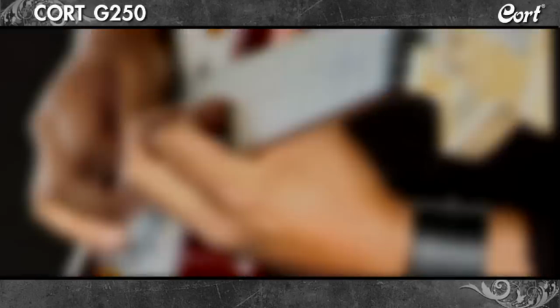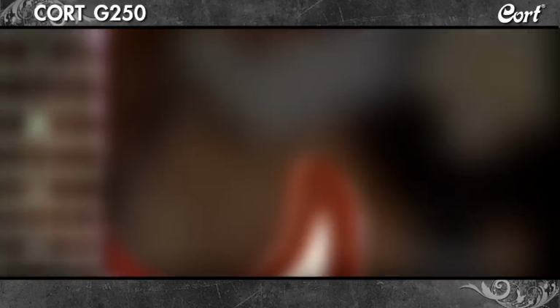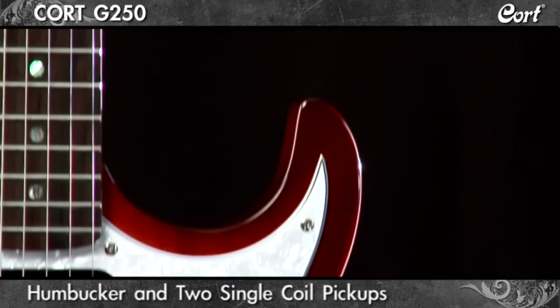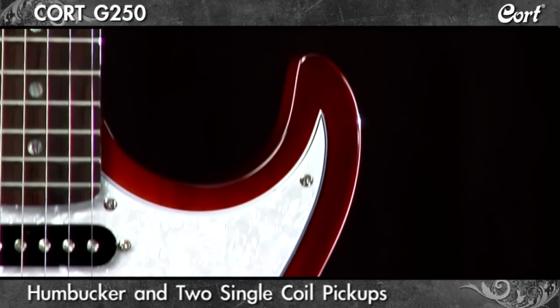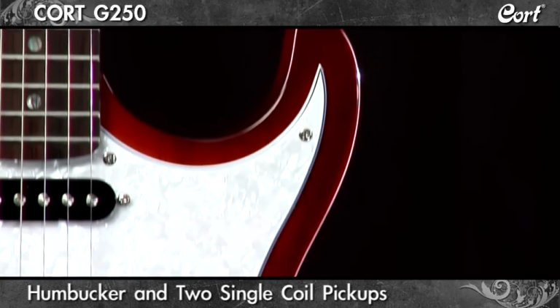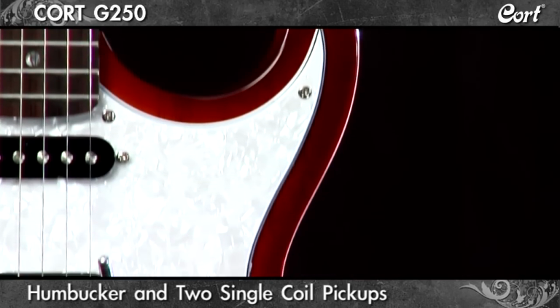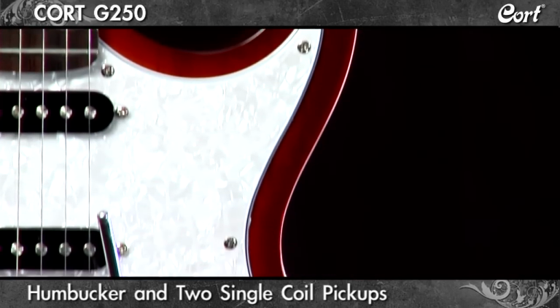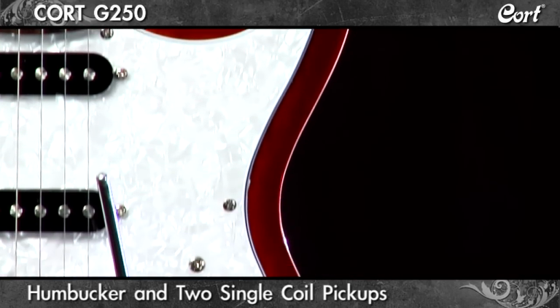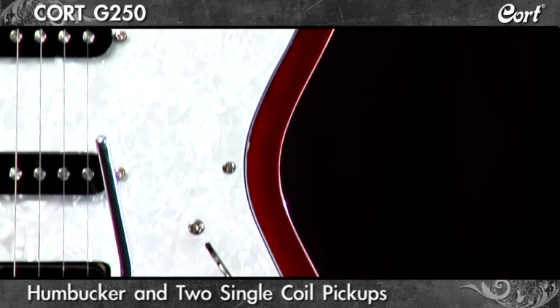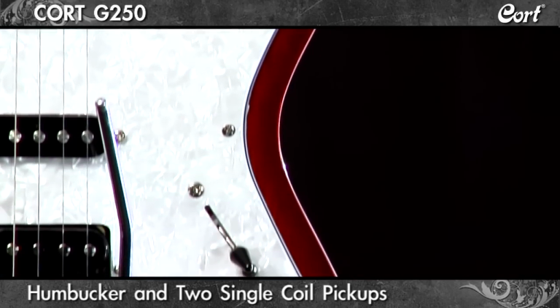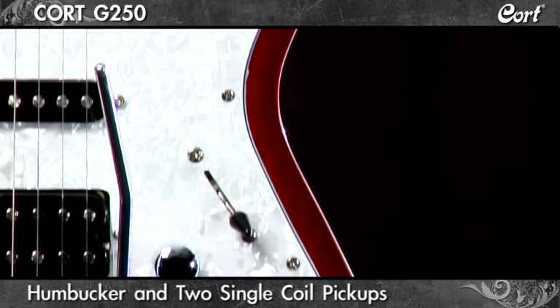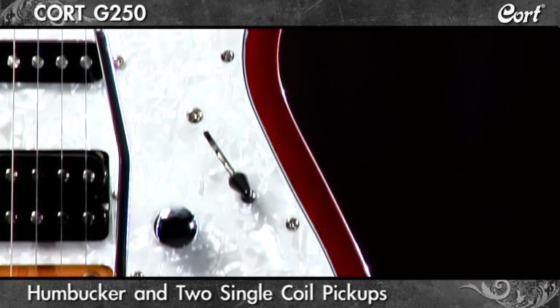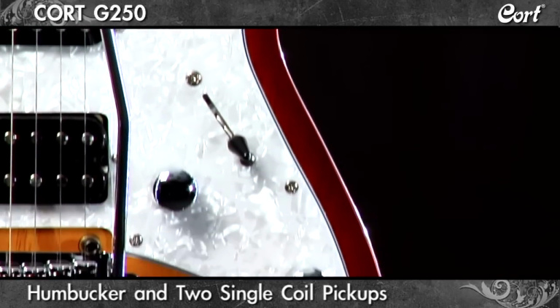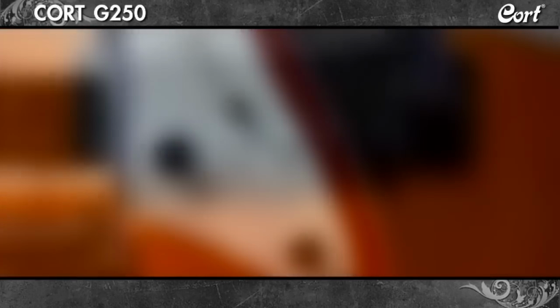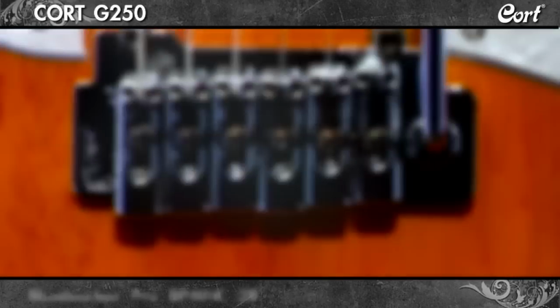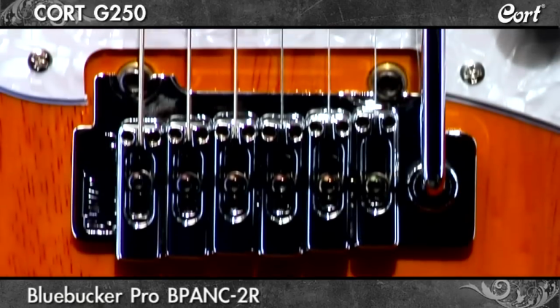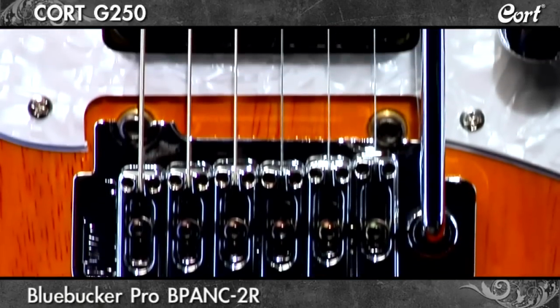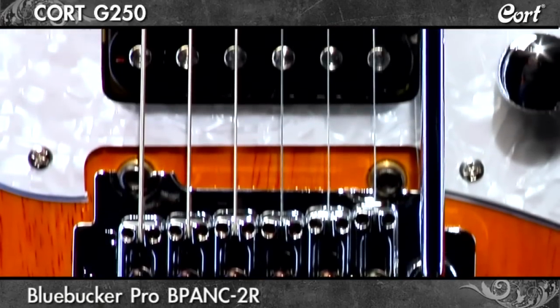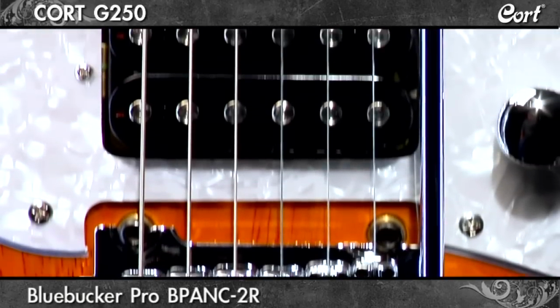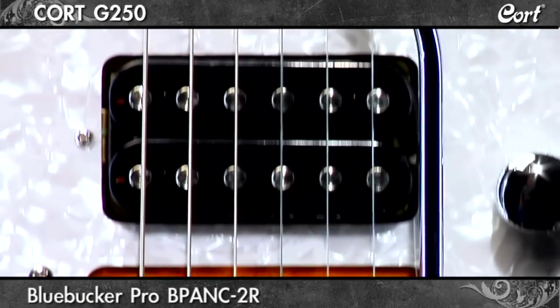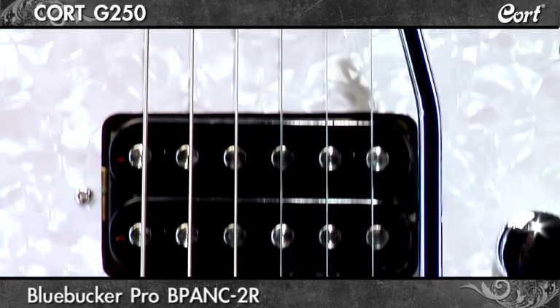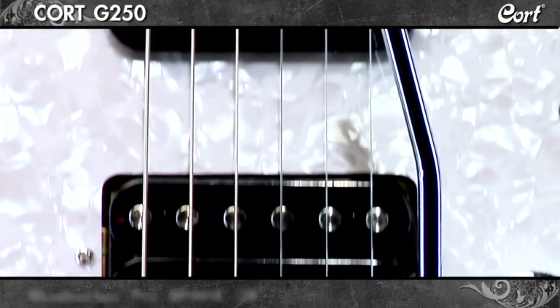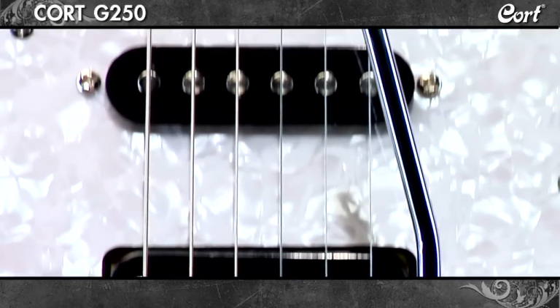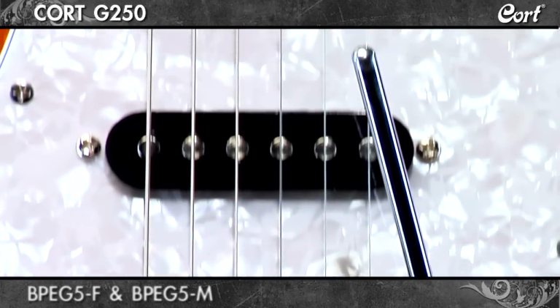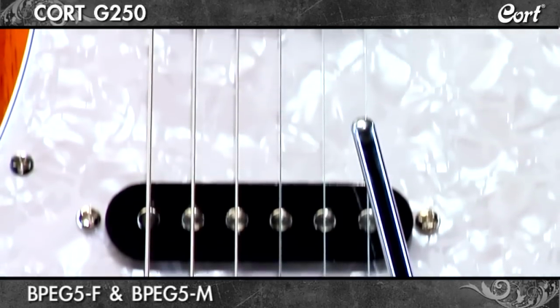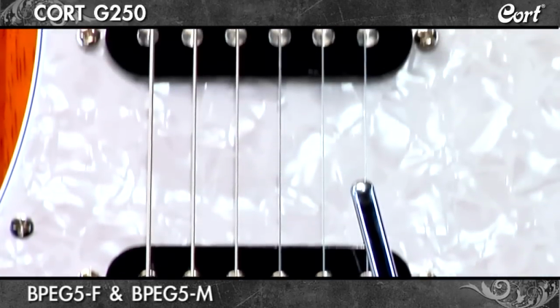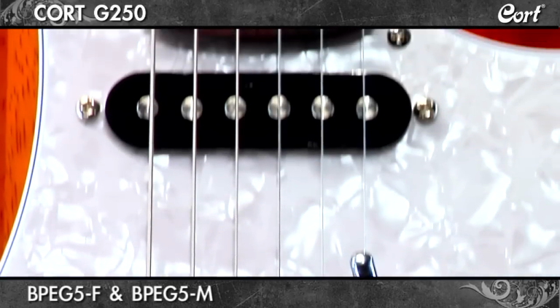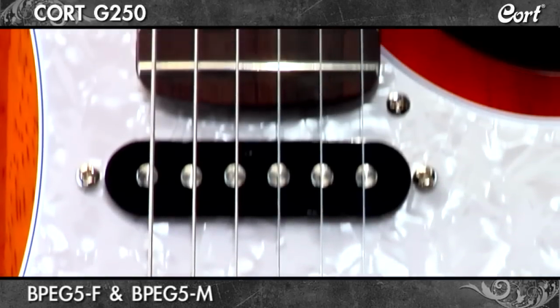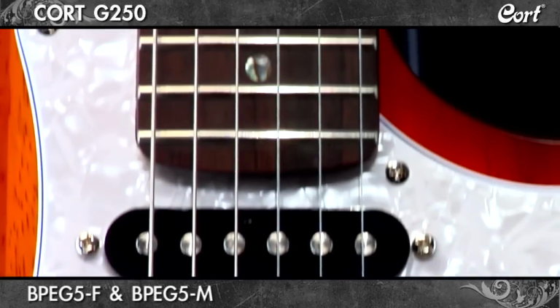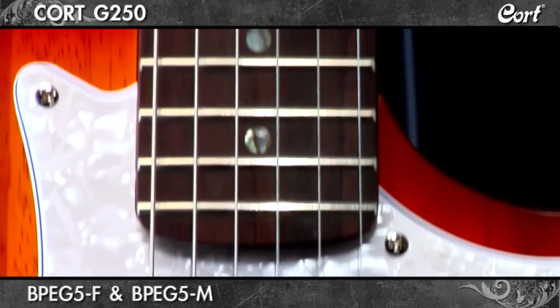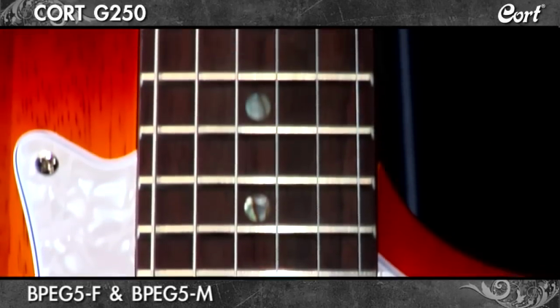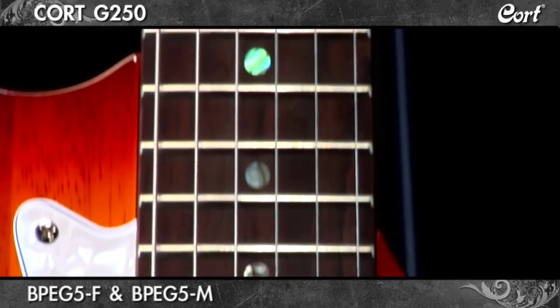The humbucker and two single-coil pickup set delivers extensive tonal diversity. The bridge-mounted Blue Bucker Pro delivers a warm and powerful tone, while the pair of single-coils are focused and deliver classic sustain.